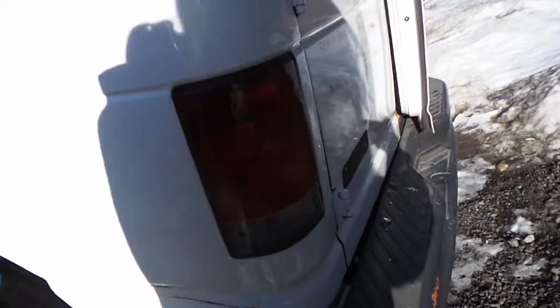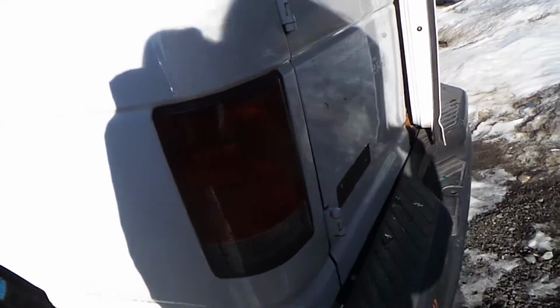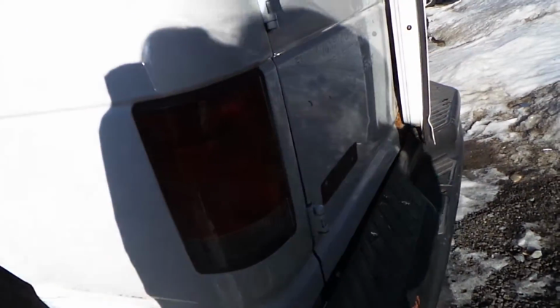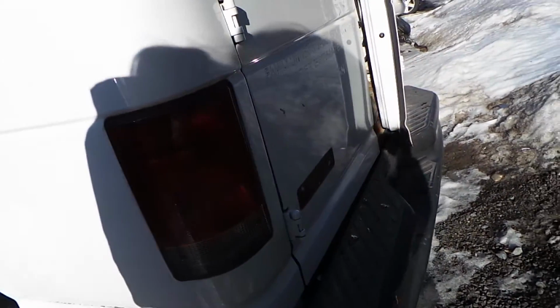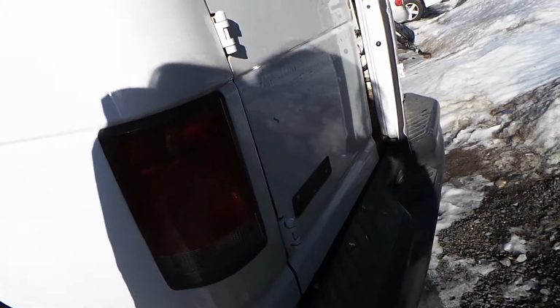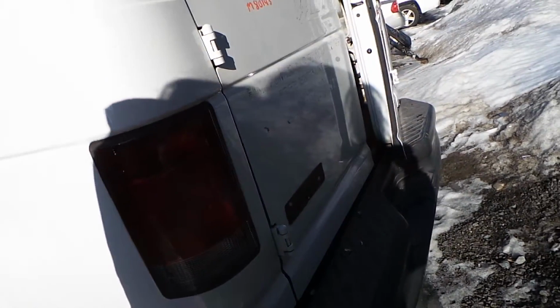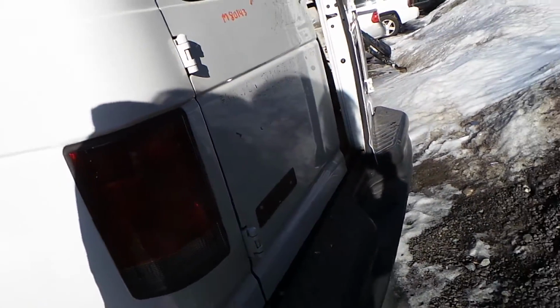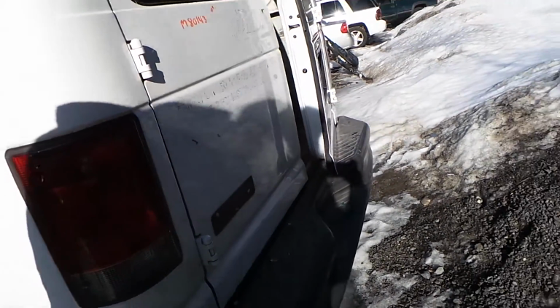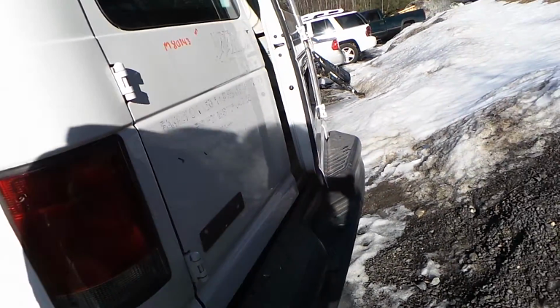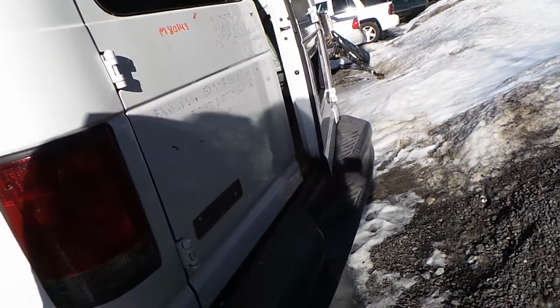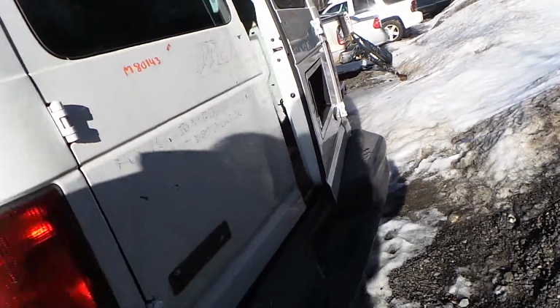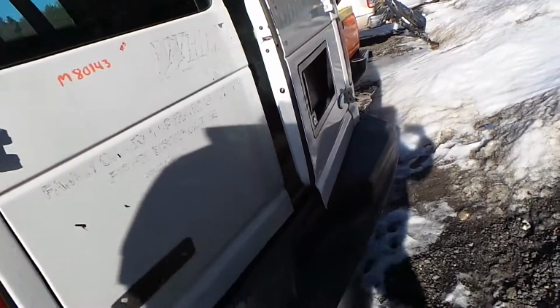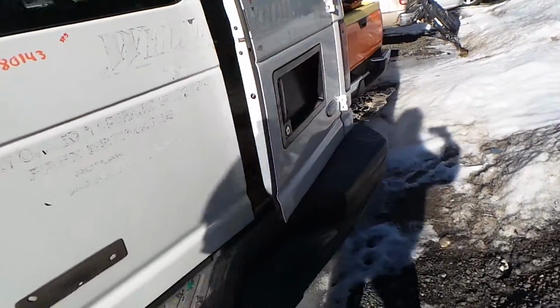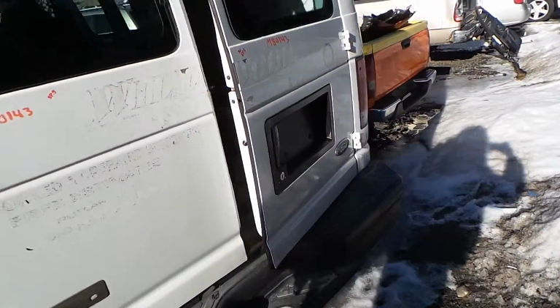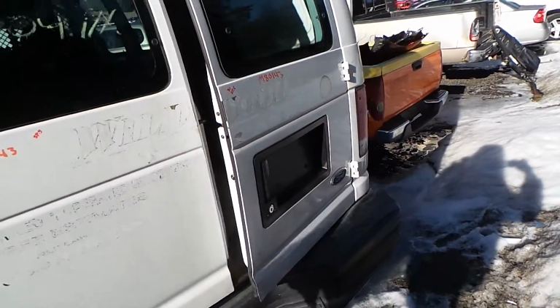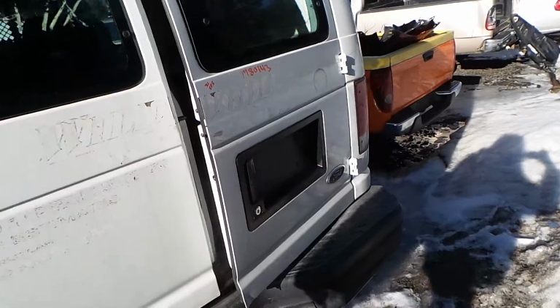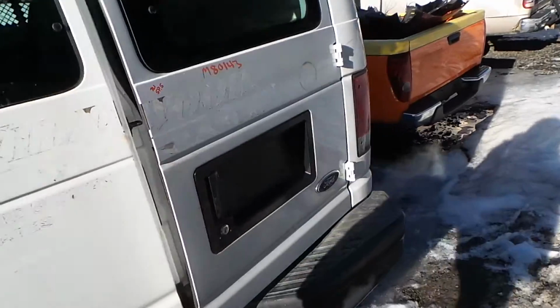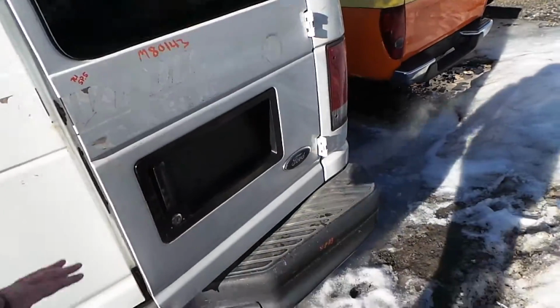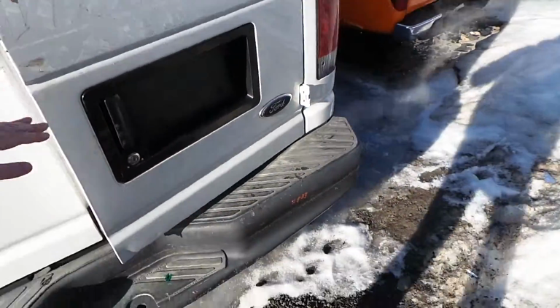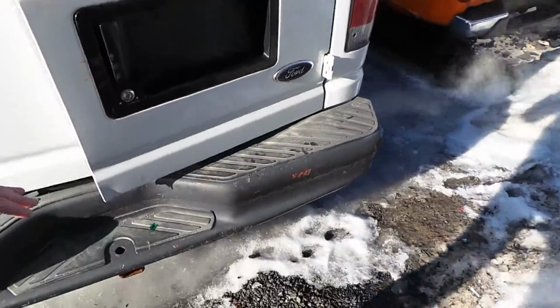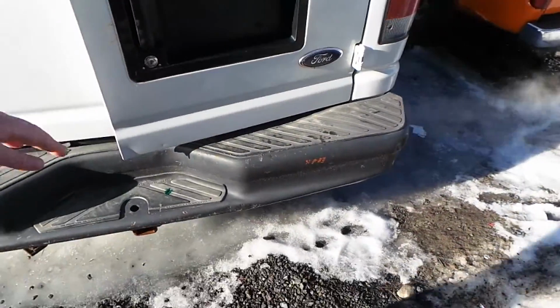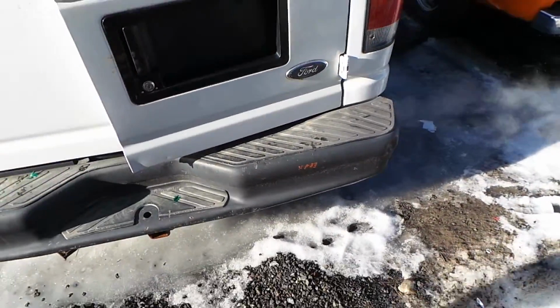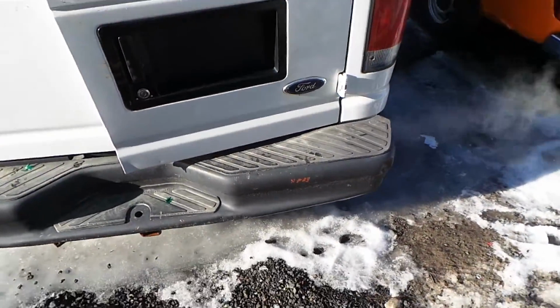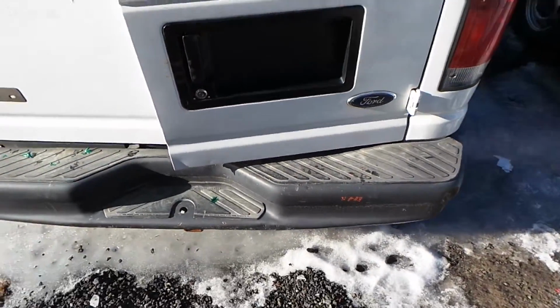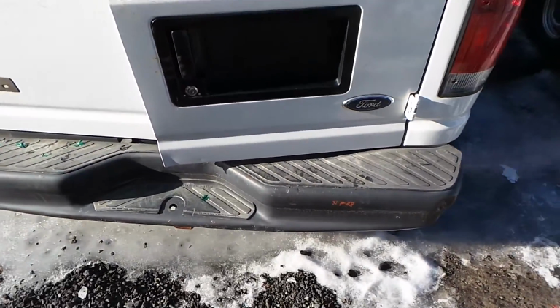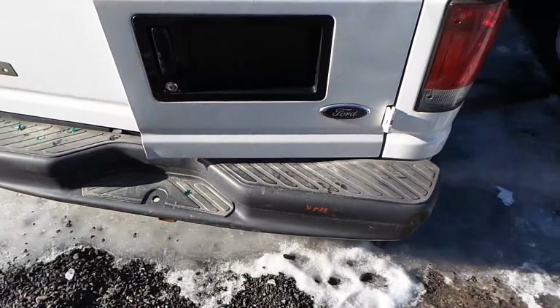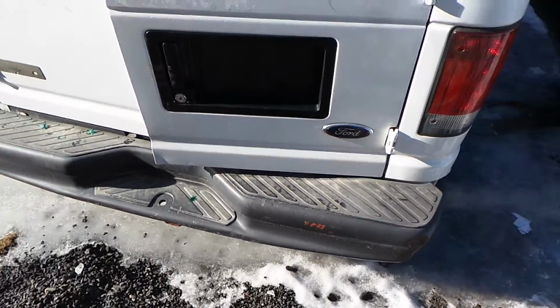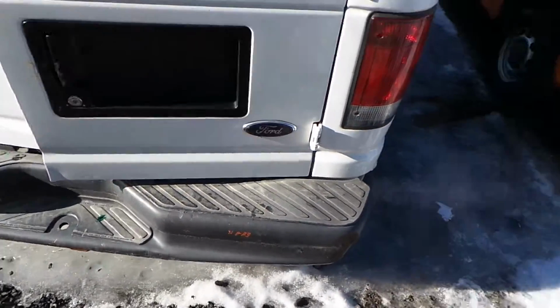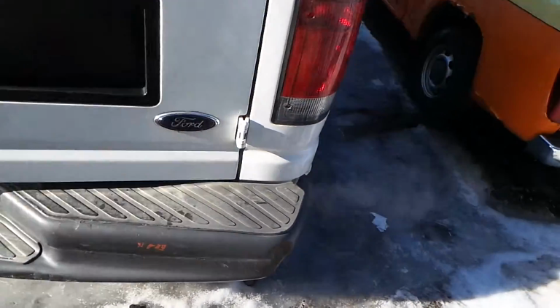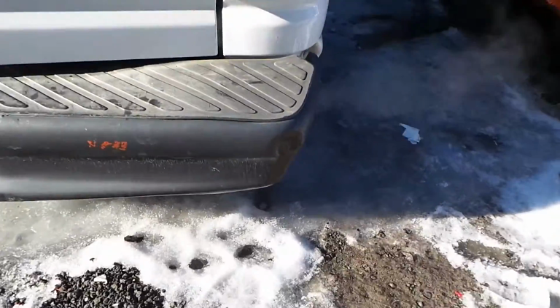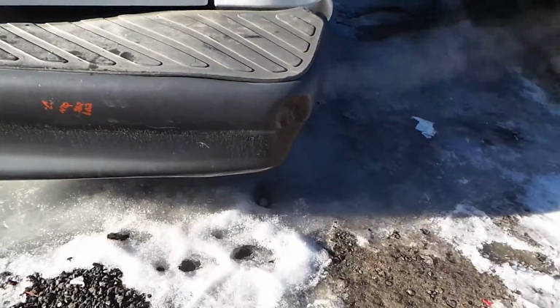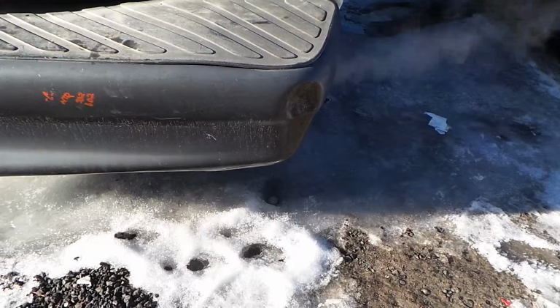Around the back, we have two good taillights. Both the rear doors are also in great shape. We have a C-grade rear bumper — it is painted, but it does have a small dent on it.